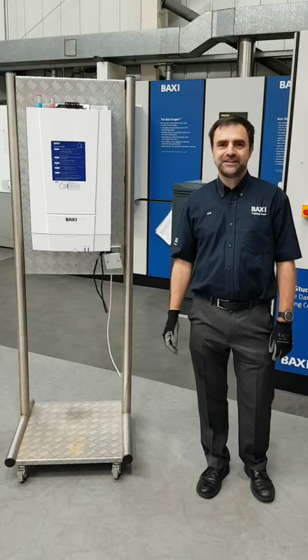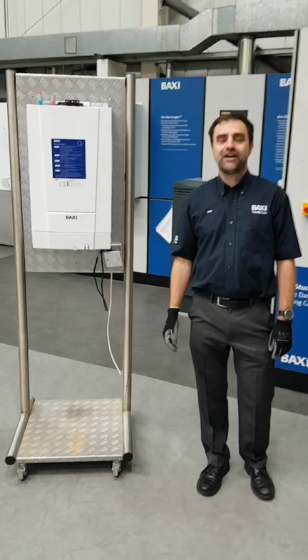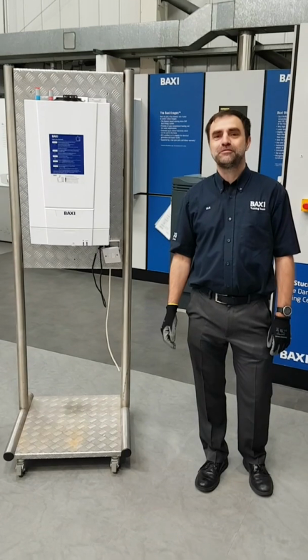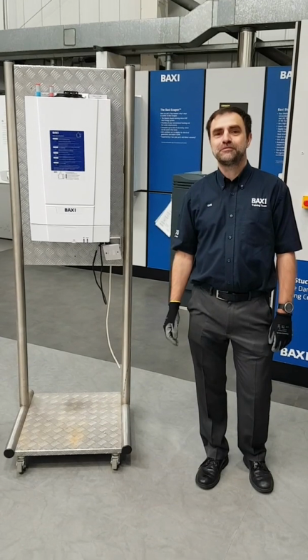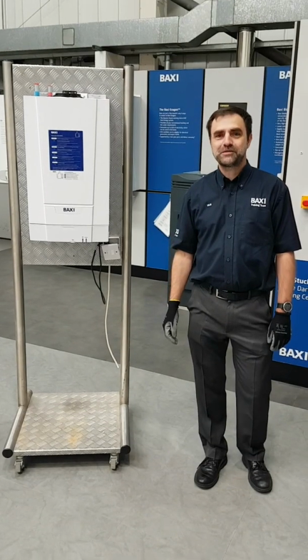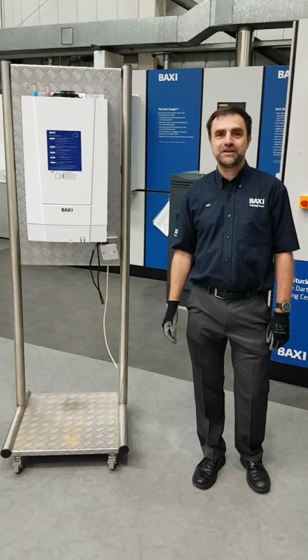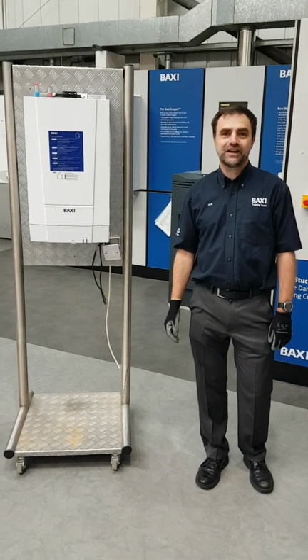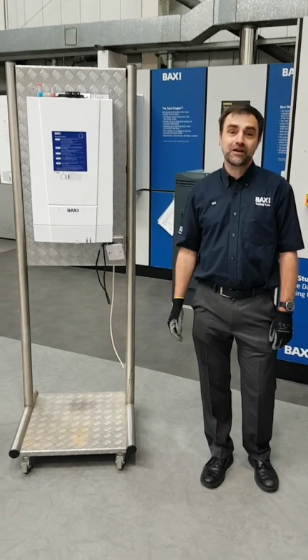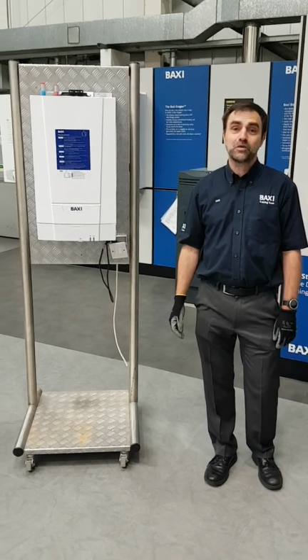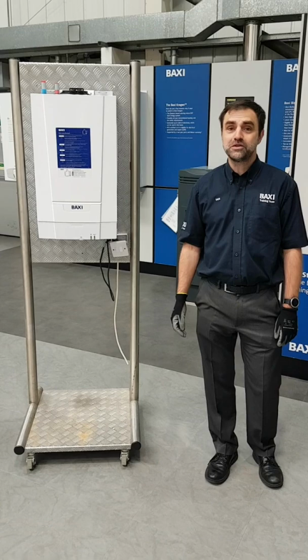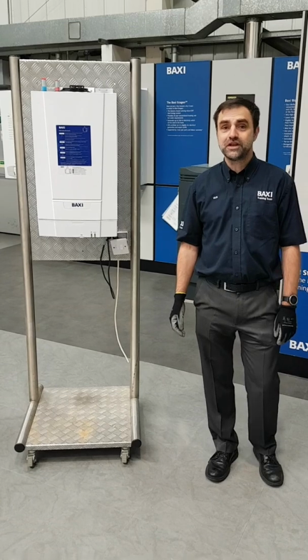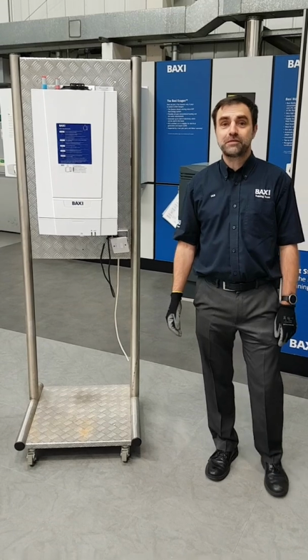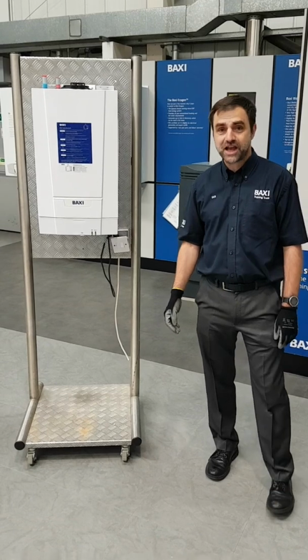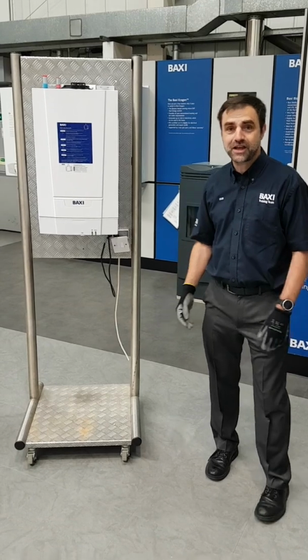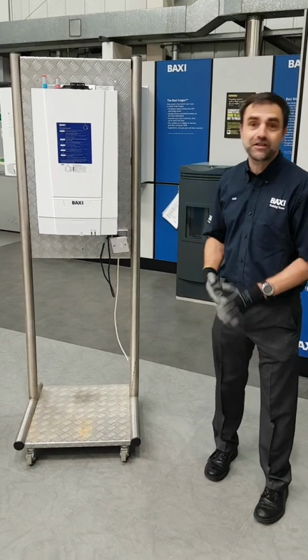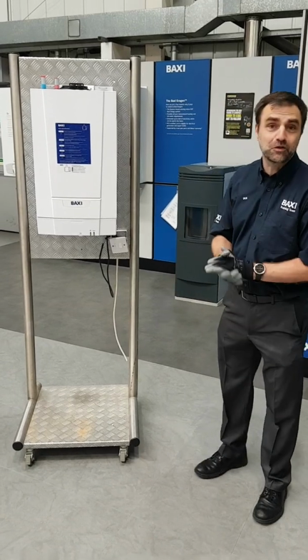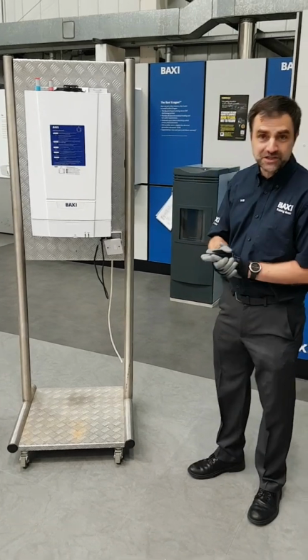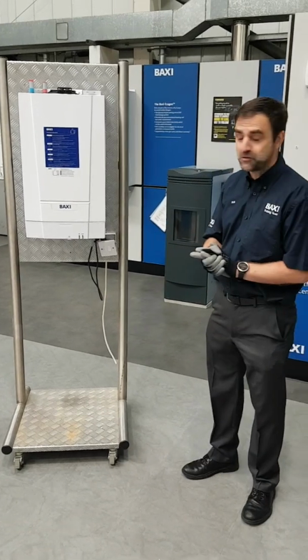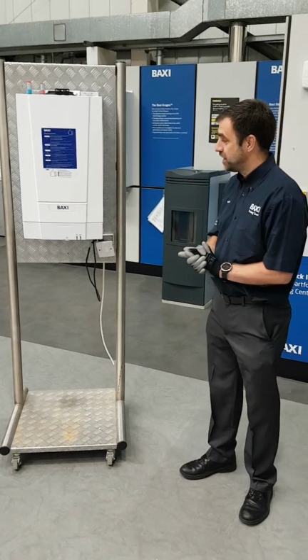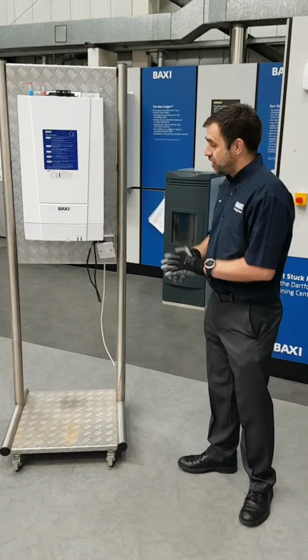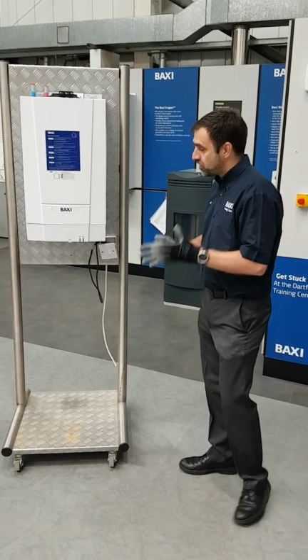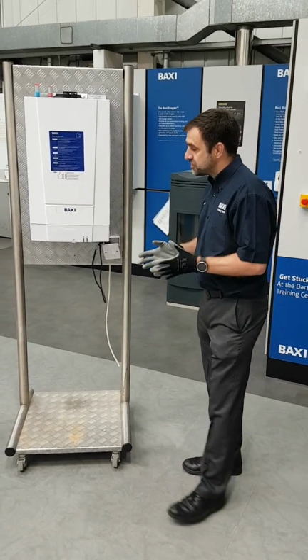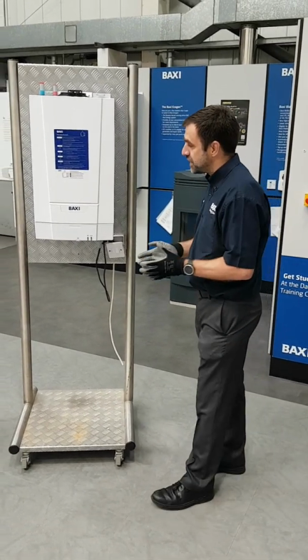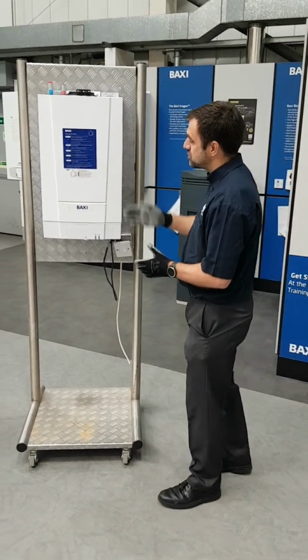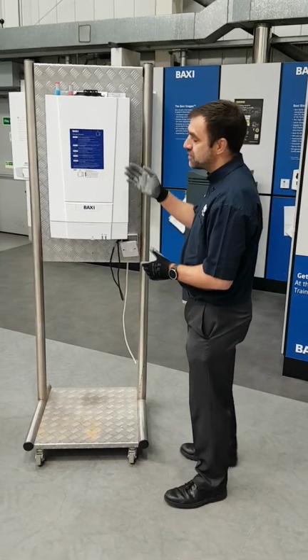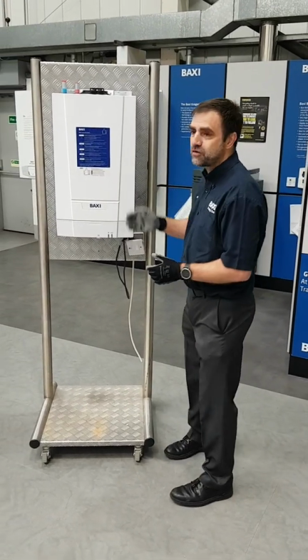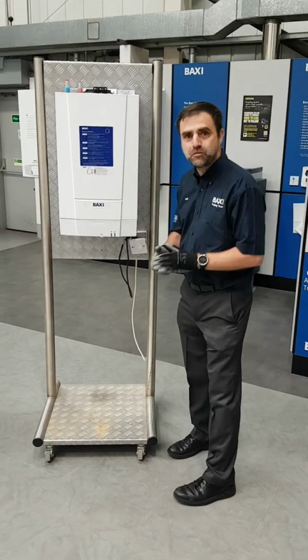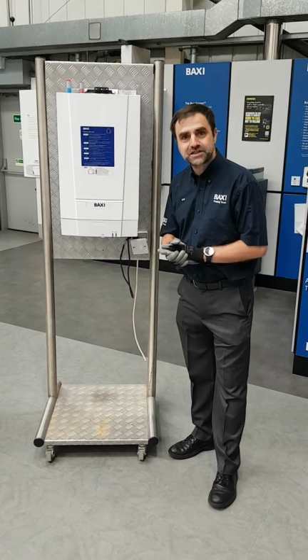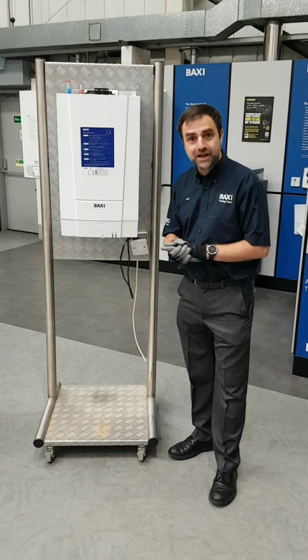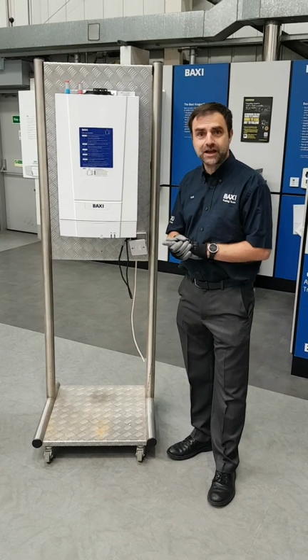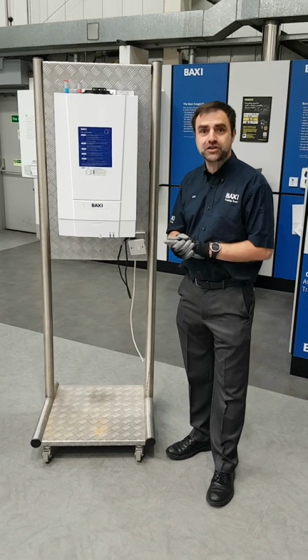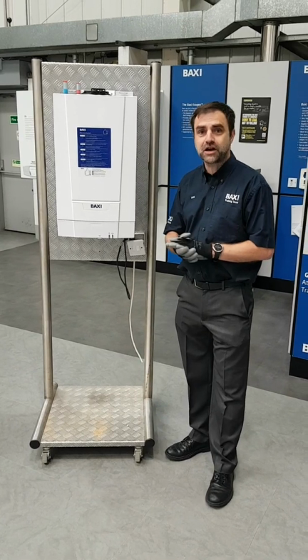Hi, my name's Ian. I'd like to welcome you to the Baxi area here at the Installer Festival. What I'd like to do today is just run you through the new Baxi 800 heat only.